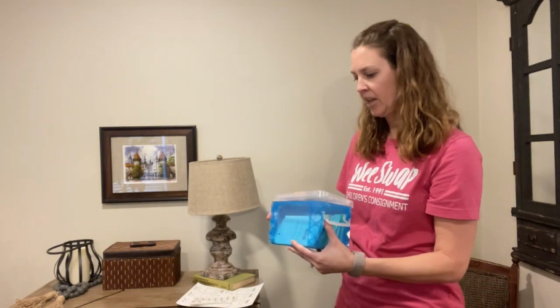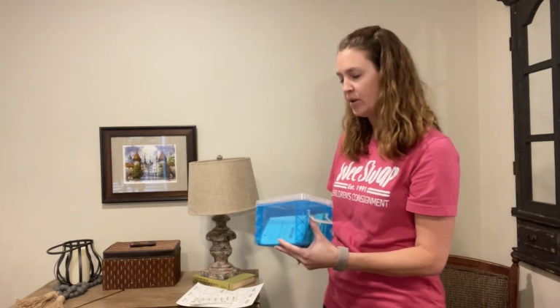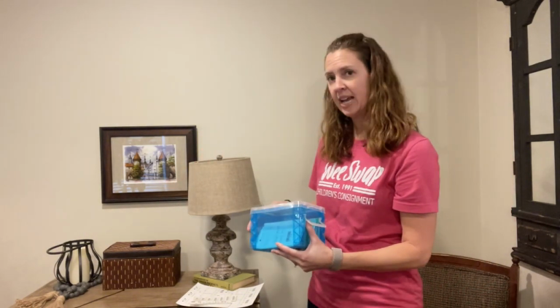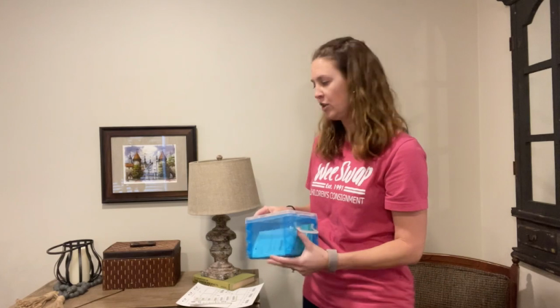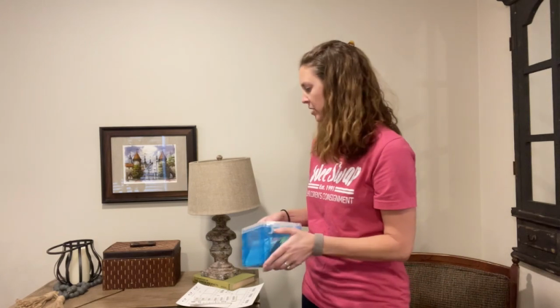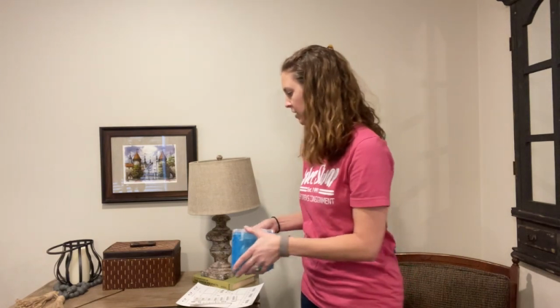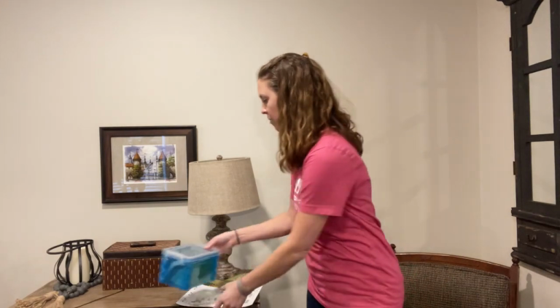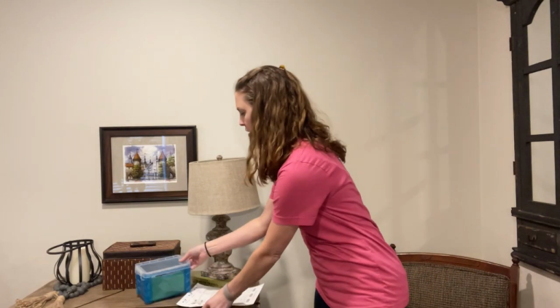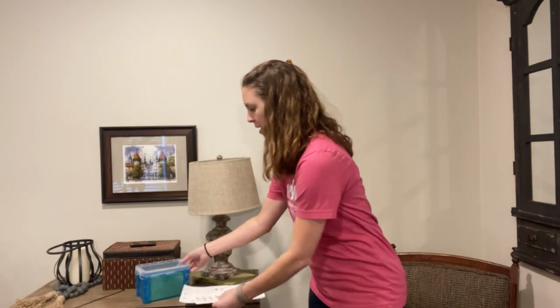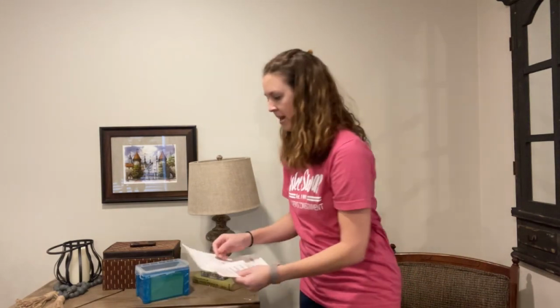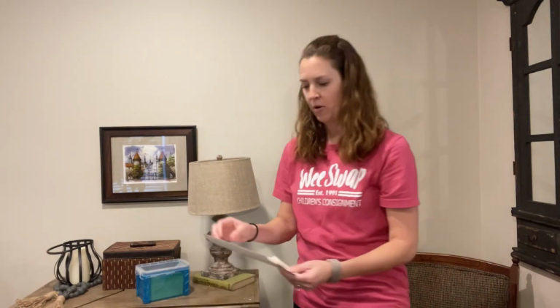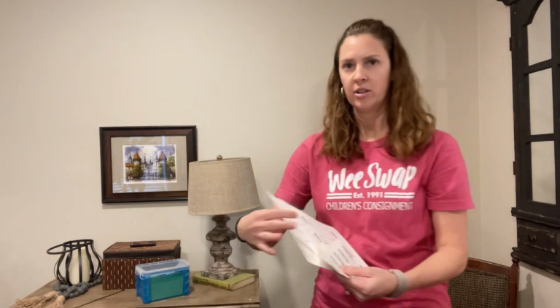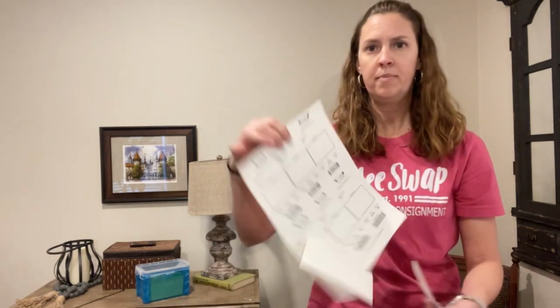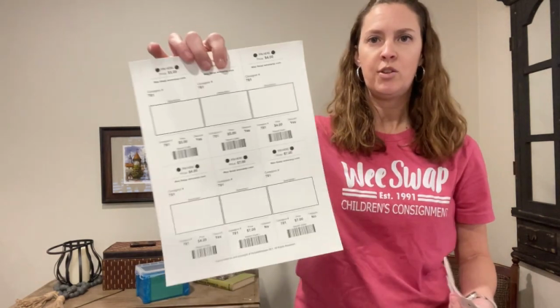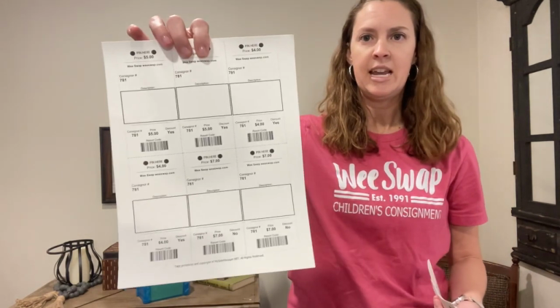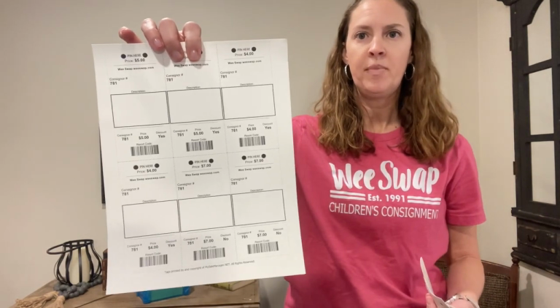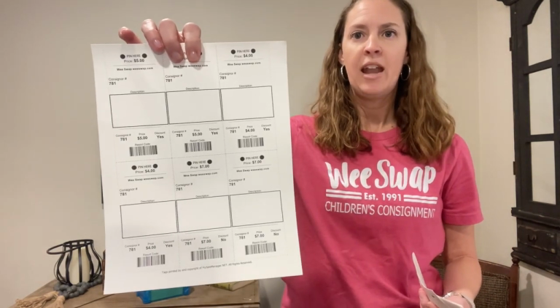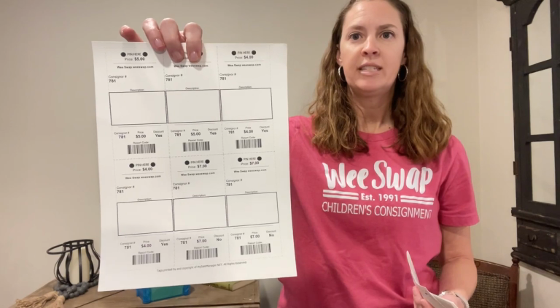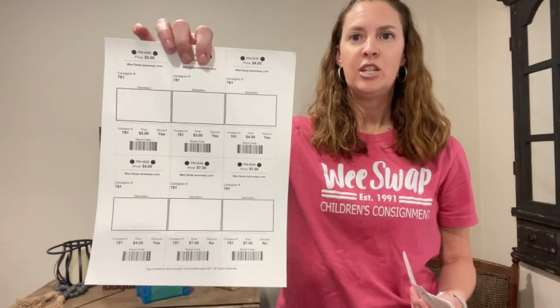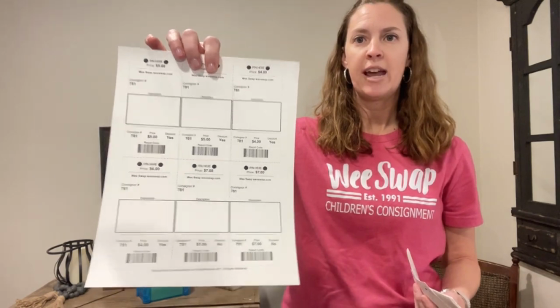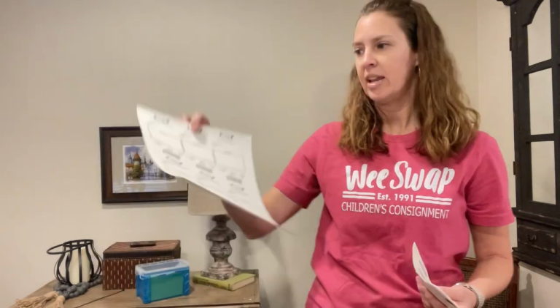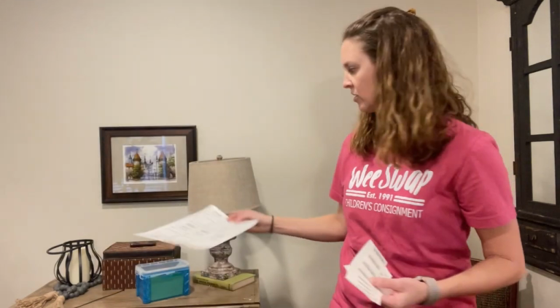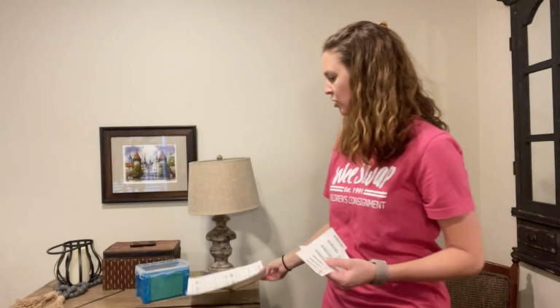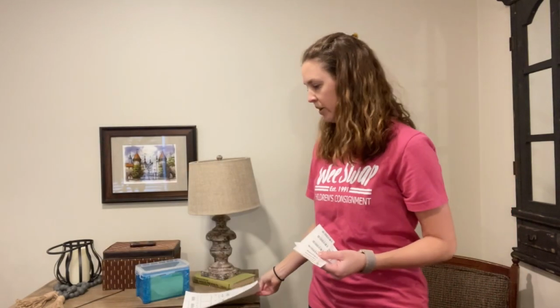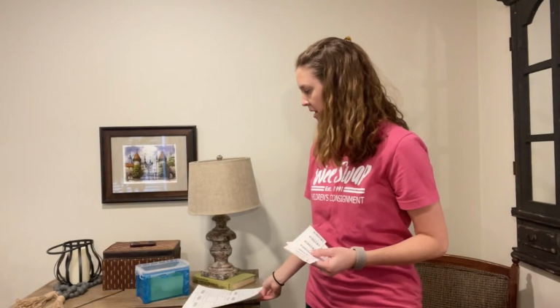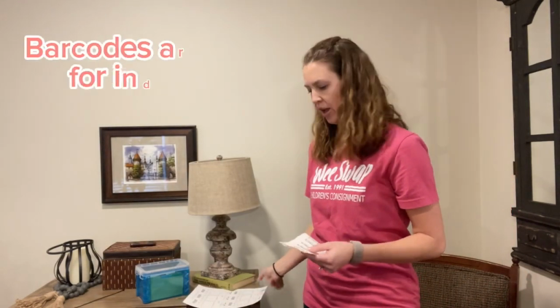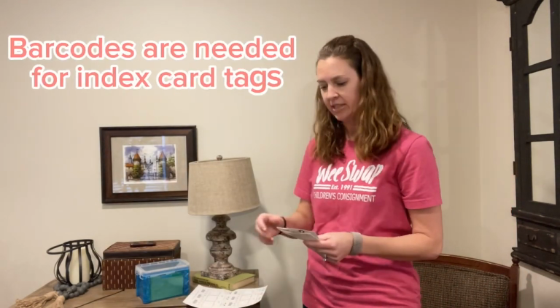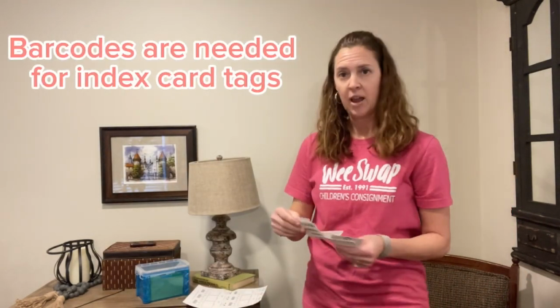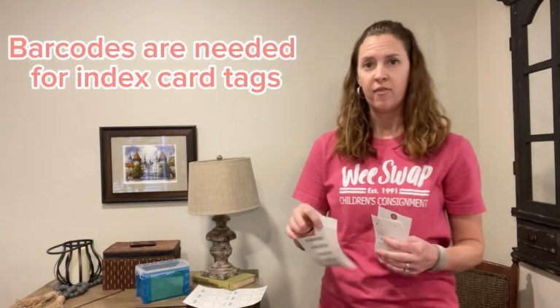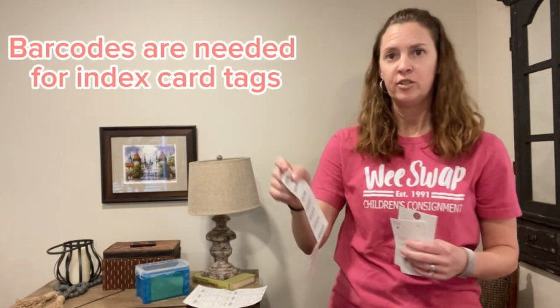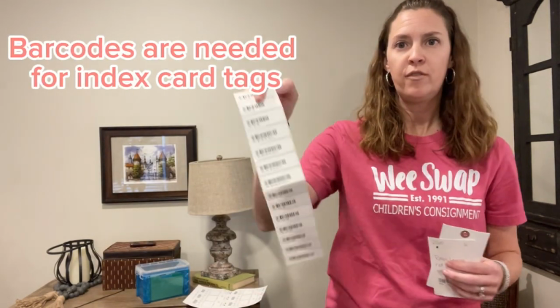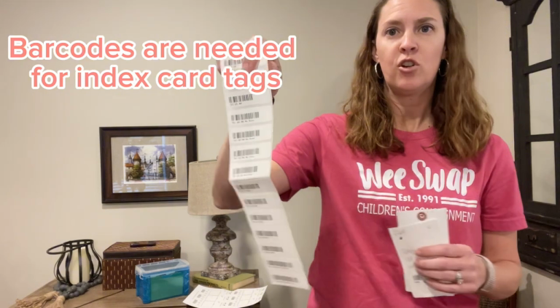If you decide to do your tags on a computer they will already have the barcodes on them. If you decide to do your tags on index cards you will need barcodes, and we provide those for you free of charge.